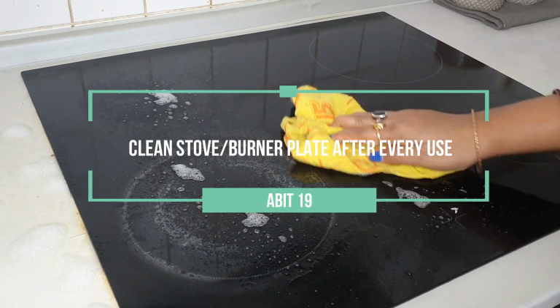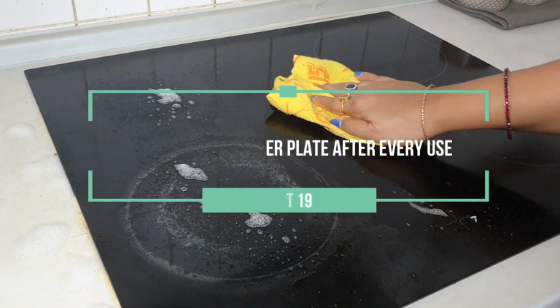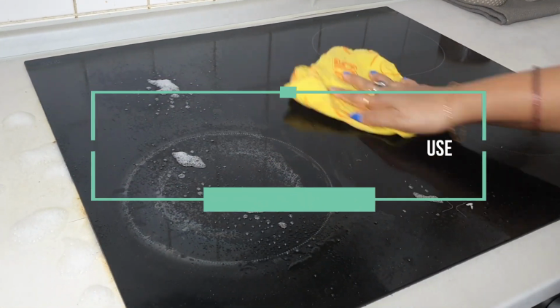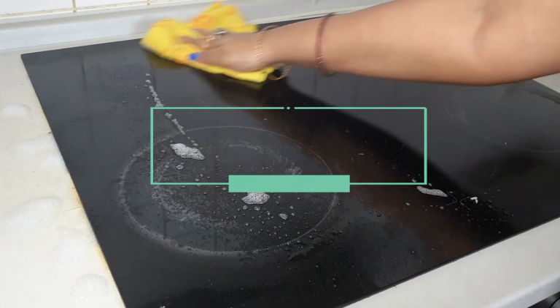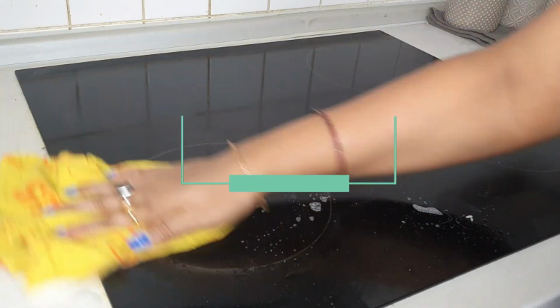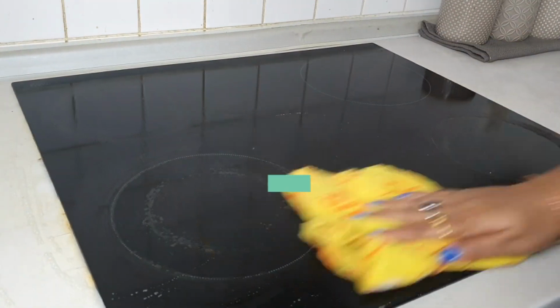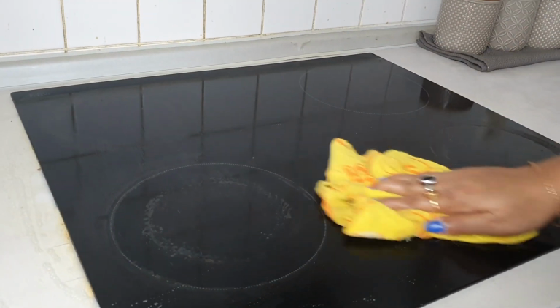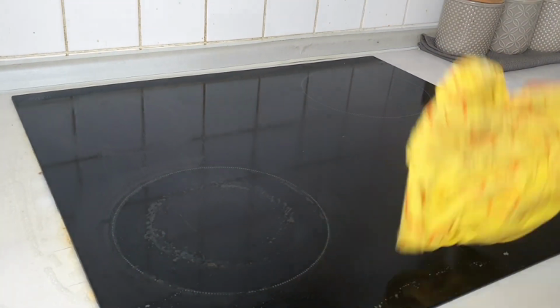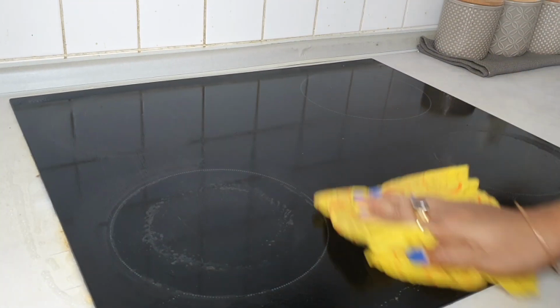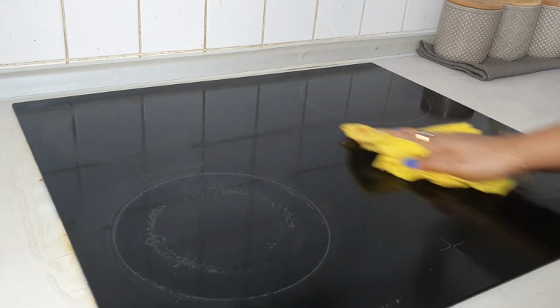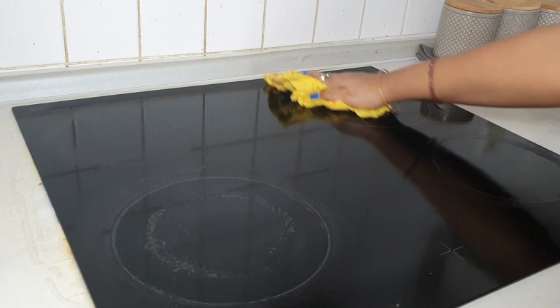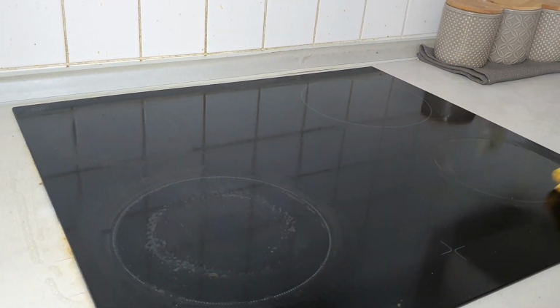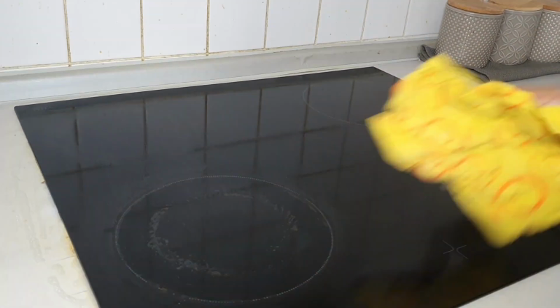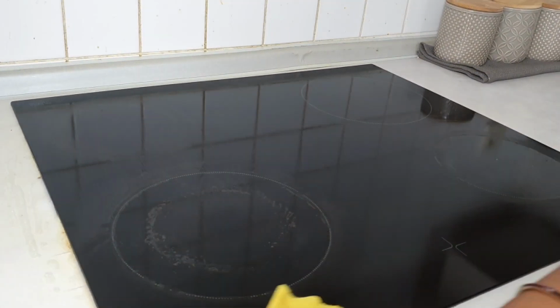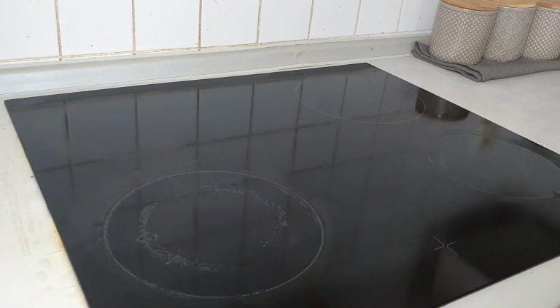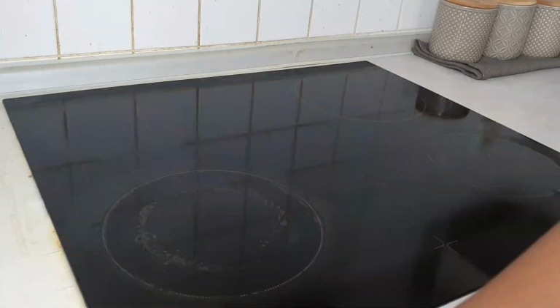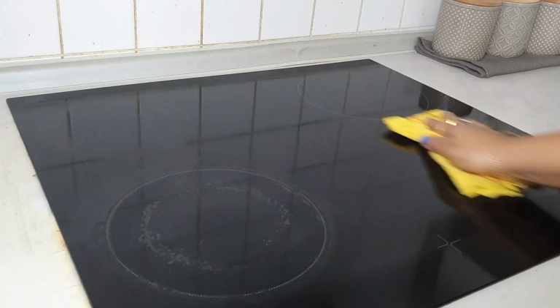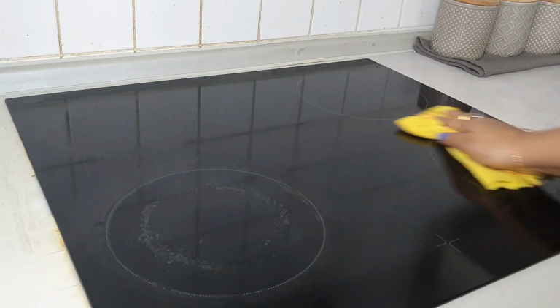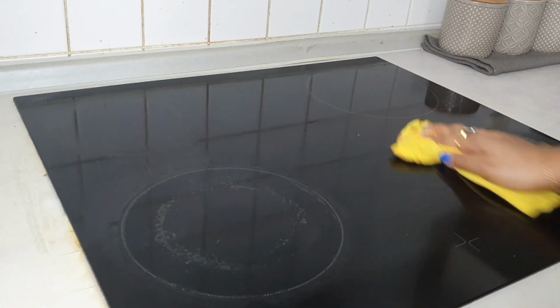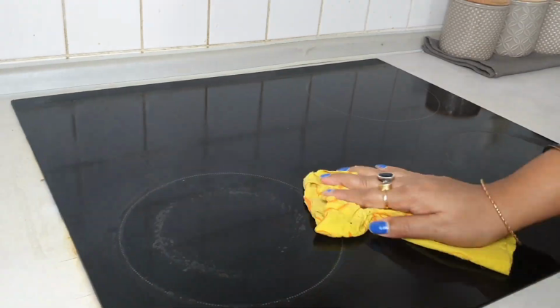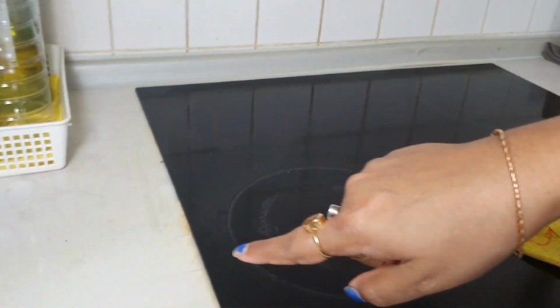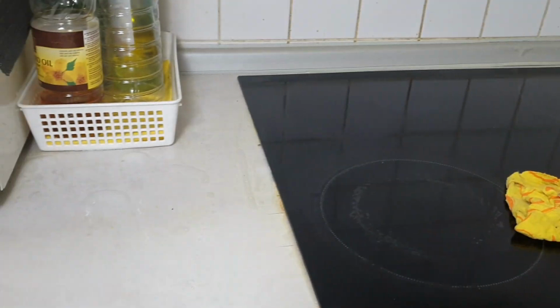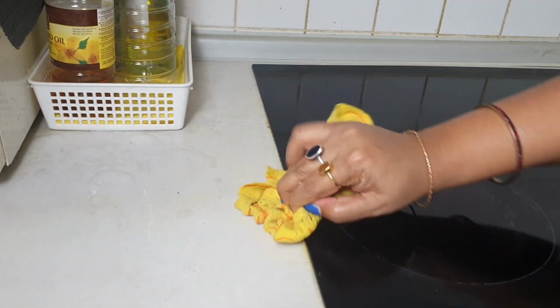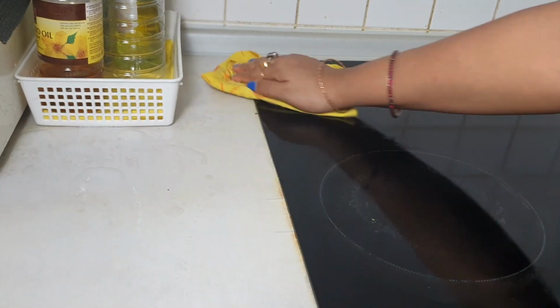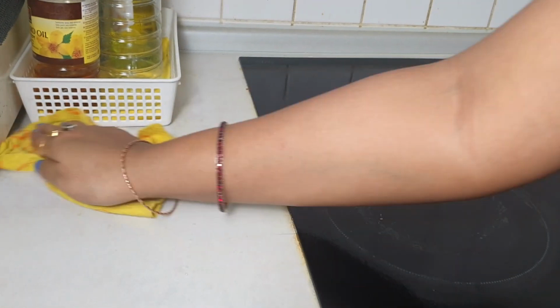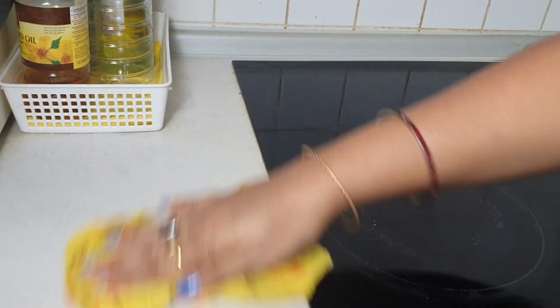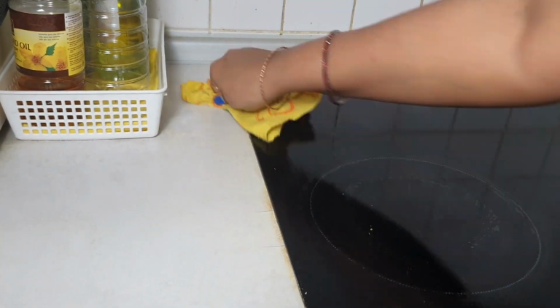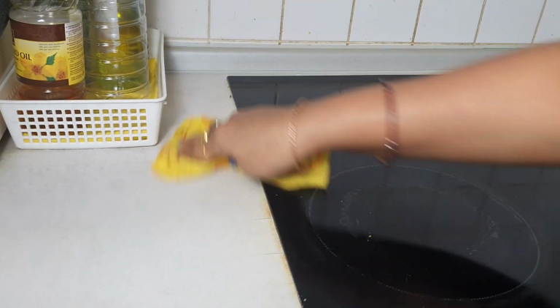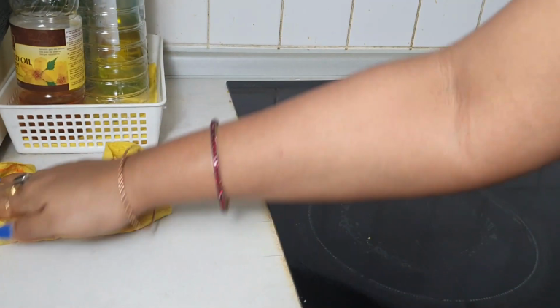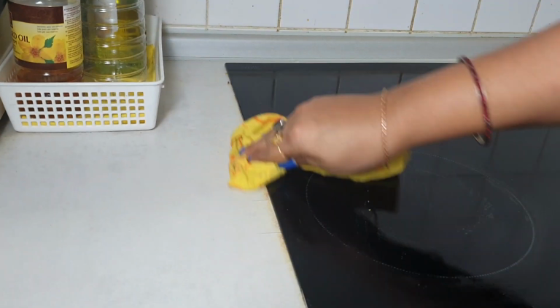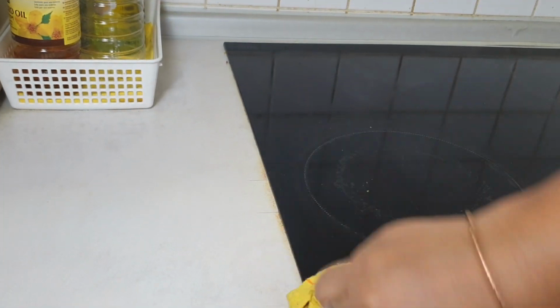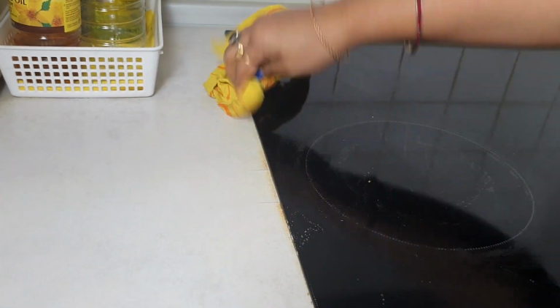It's very important to clean the burner or stovetop after use. It will prevent food from drying out and staining, stop bacteria from growing, and your kitchen will look clean and clutter-free for later use.